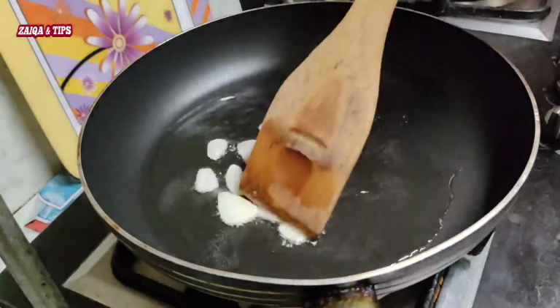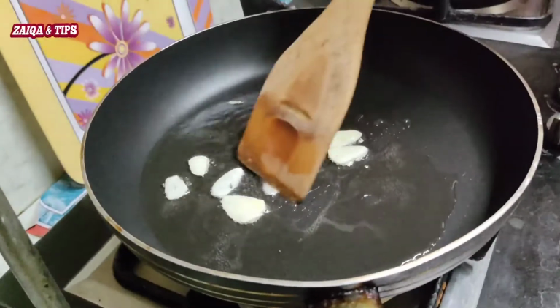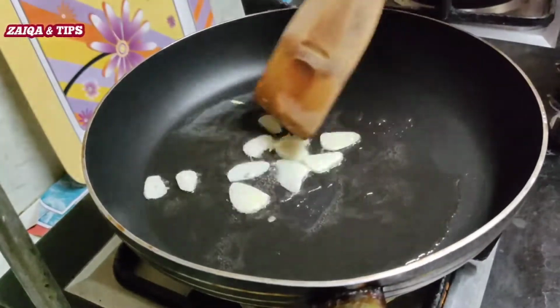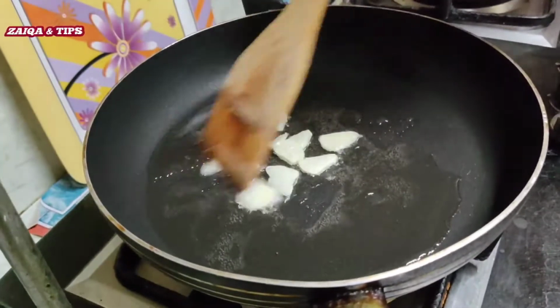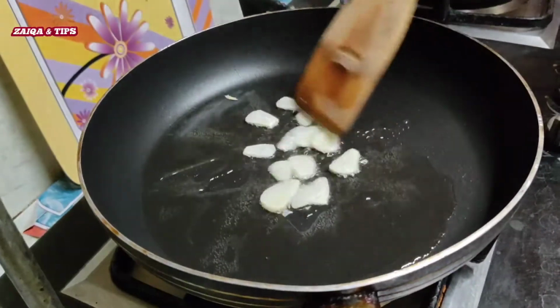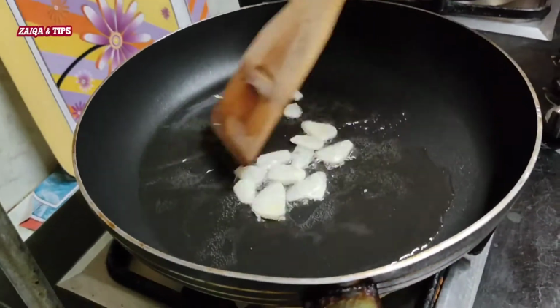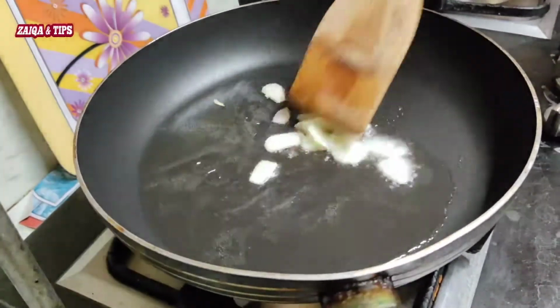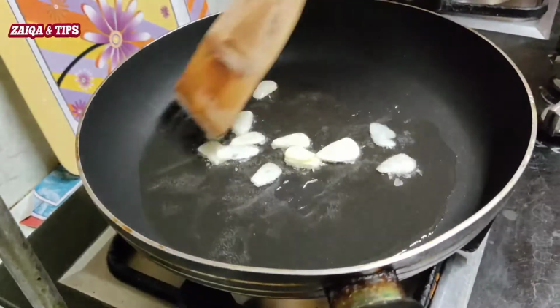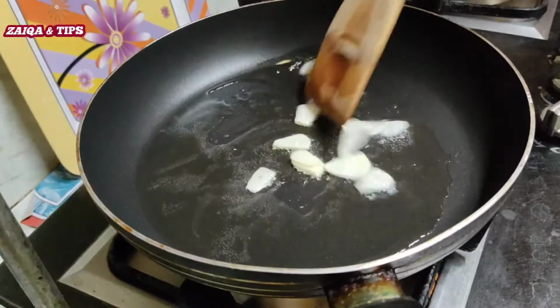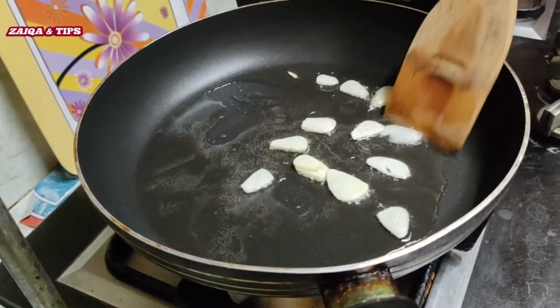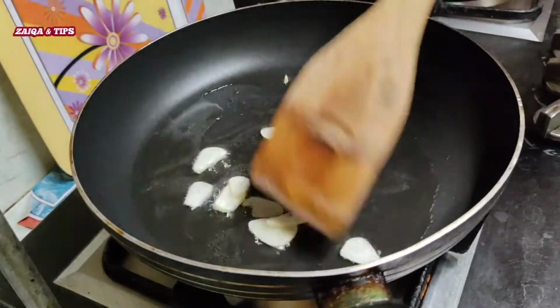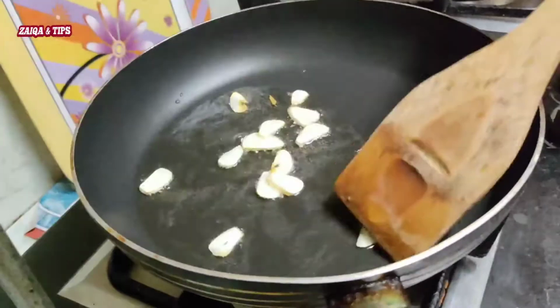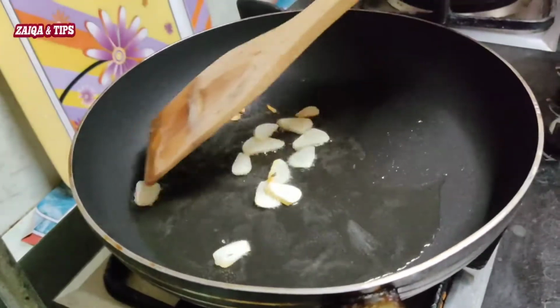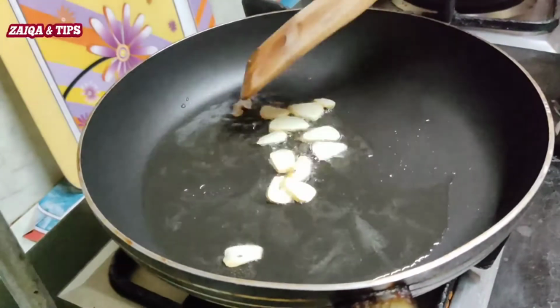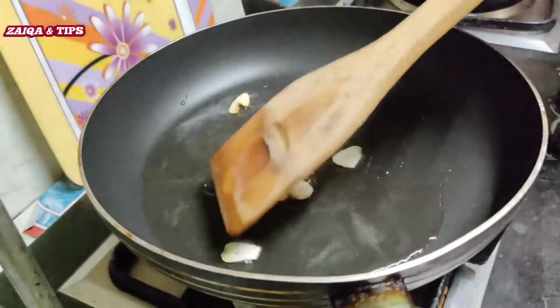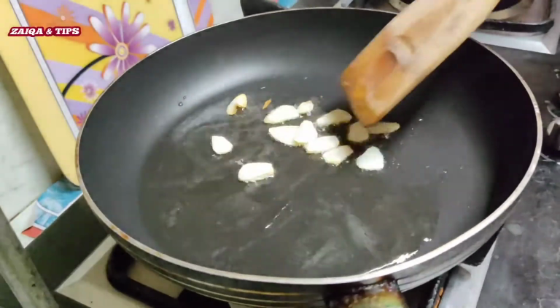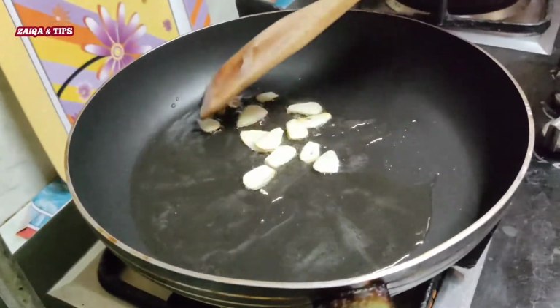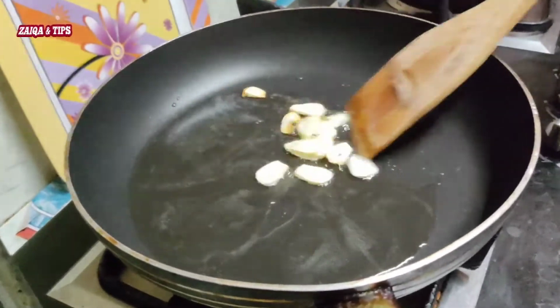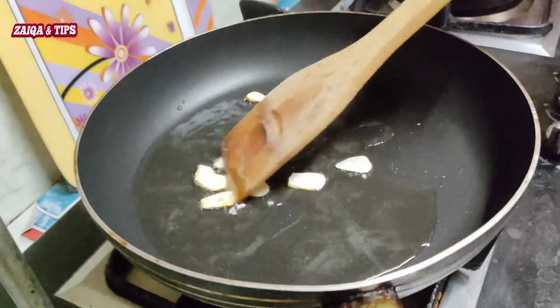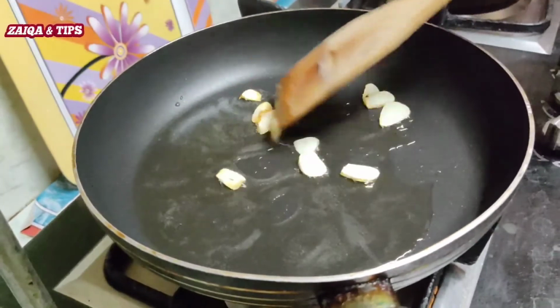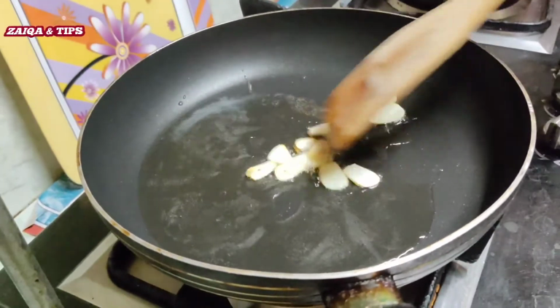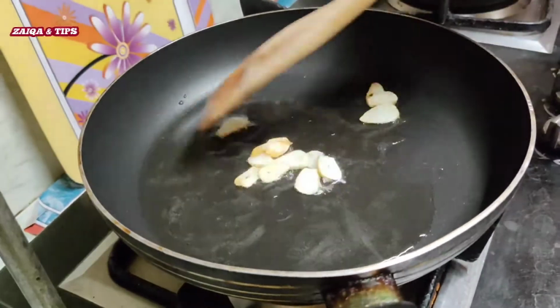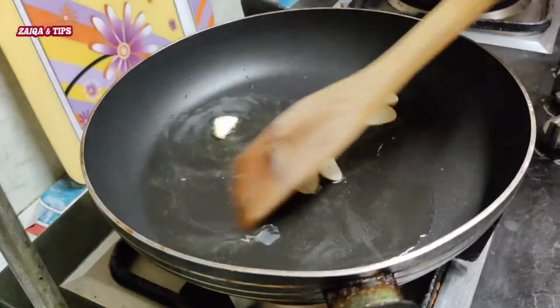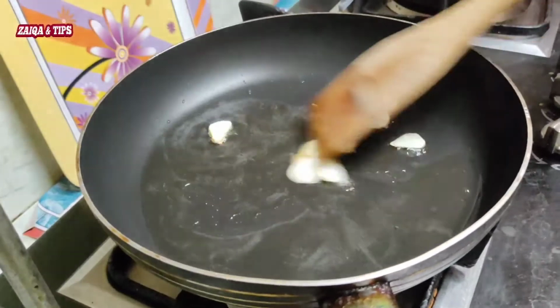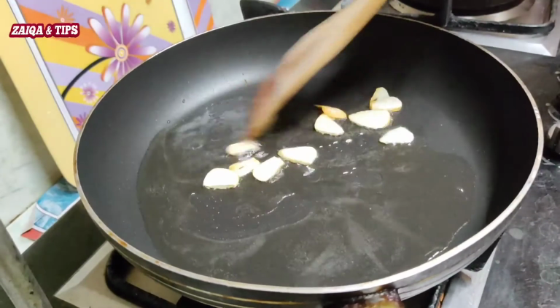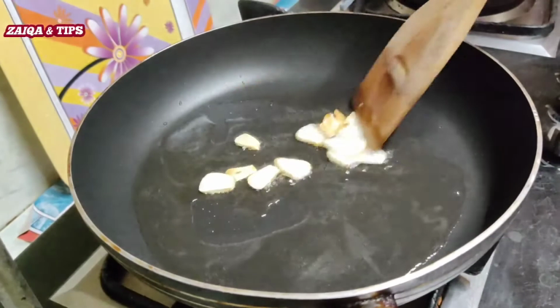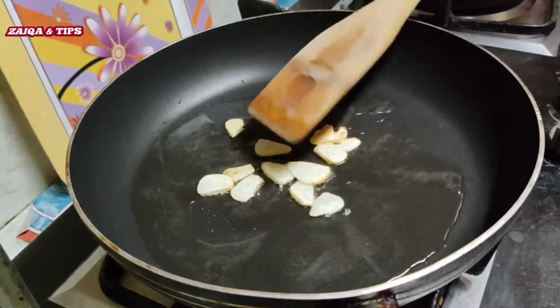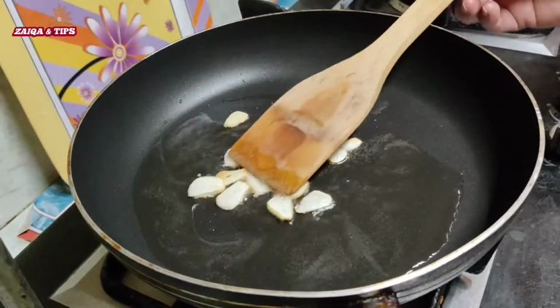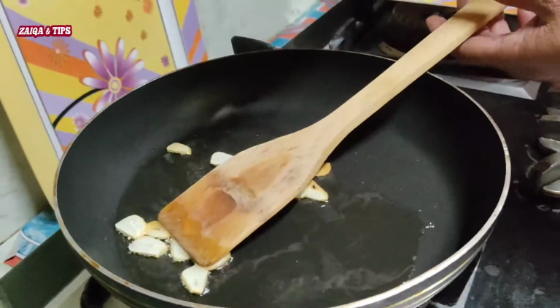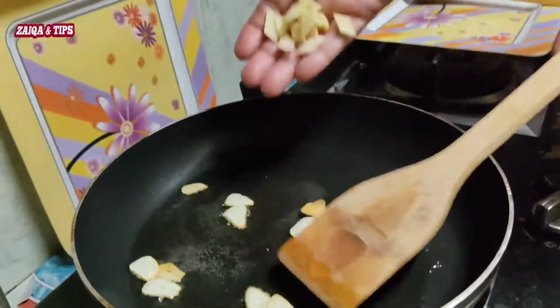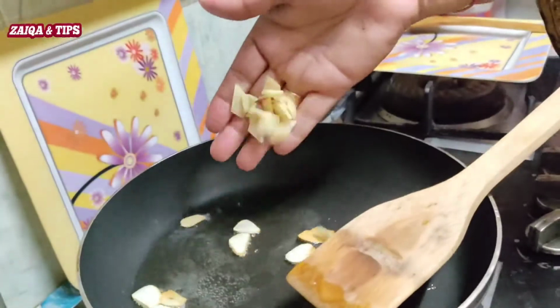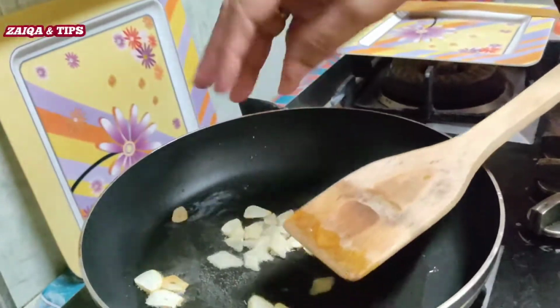We will also add a little light brown so that the flavor will be better. The beans will be good.